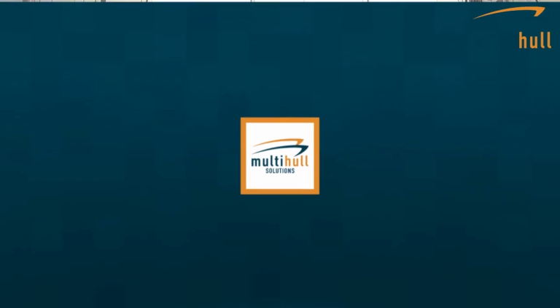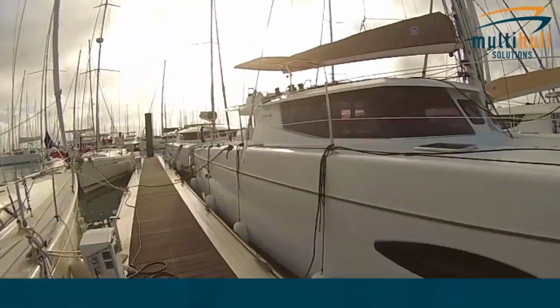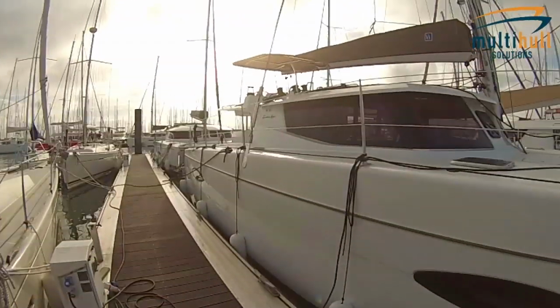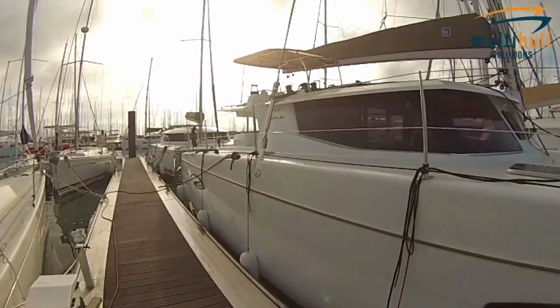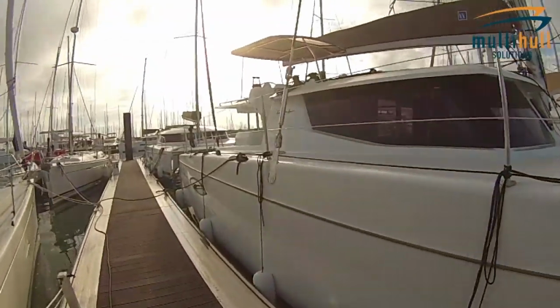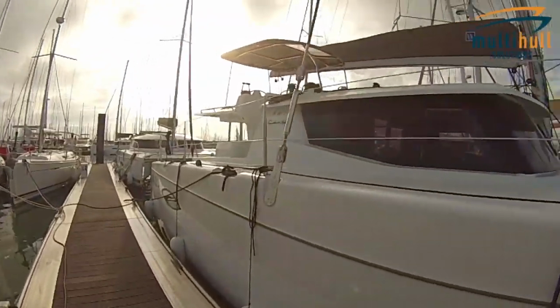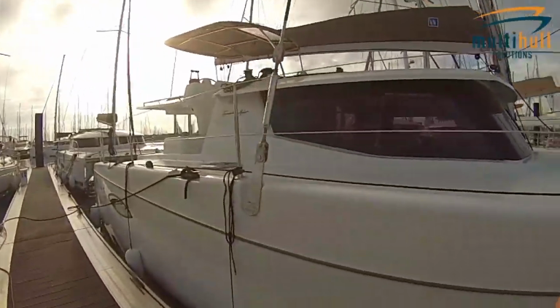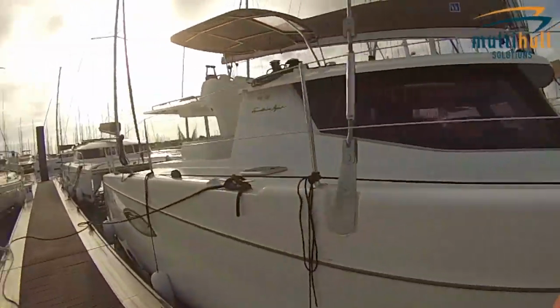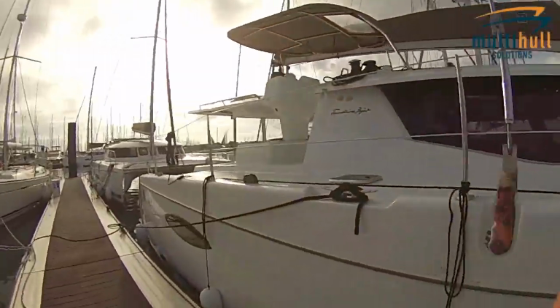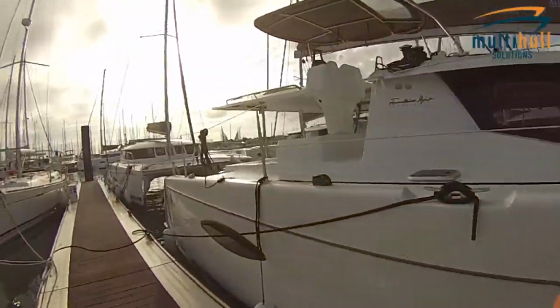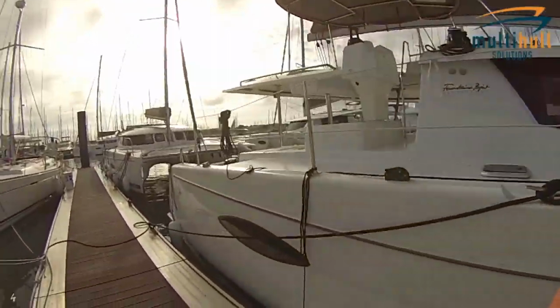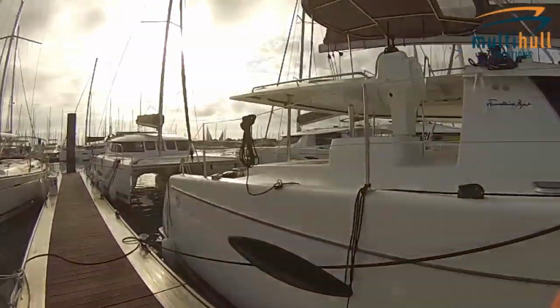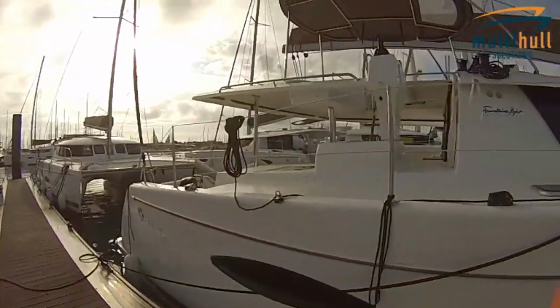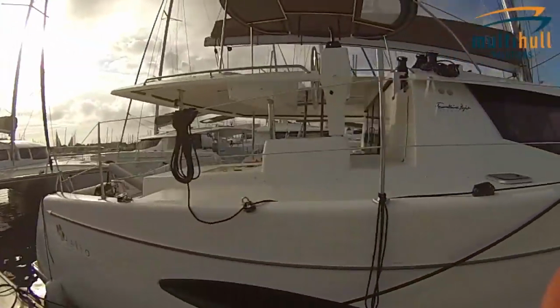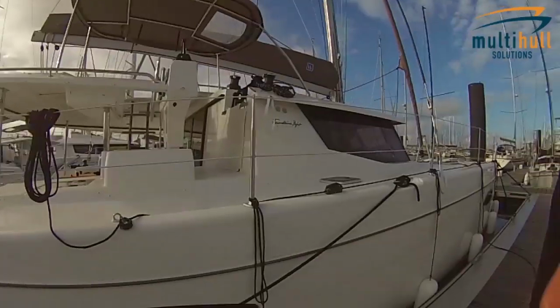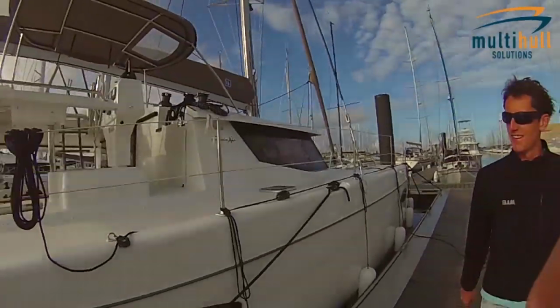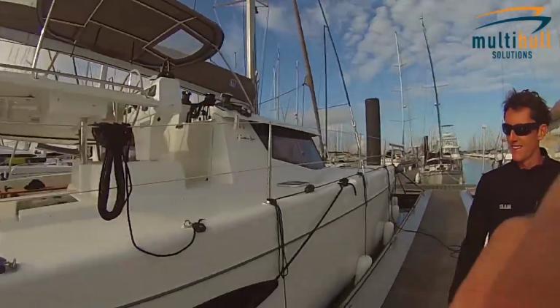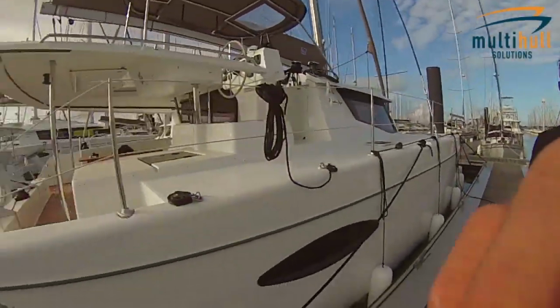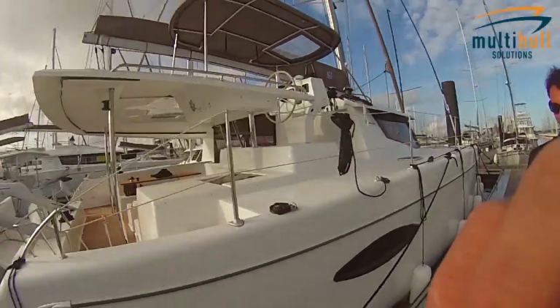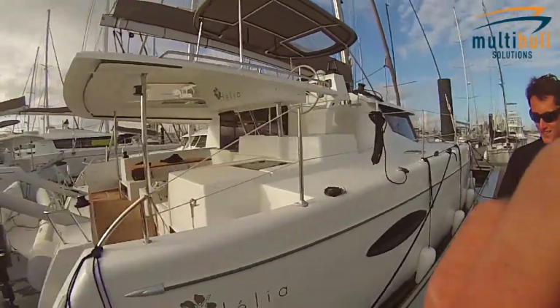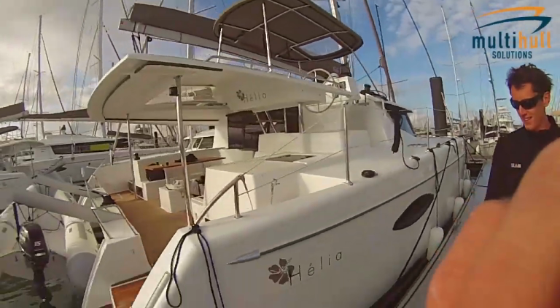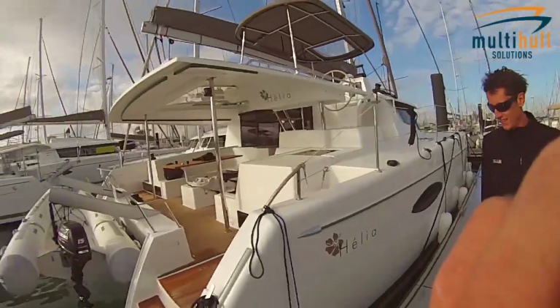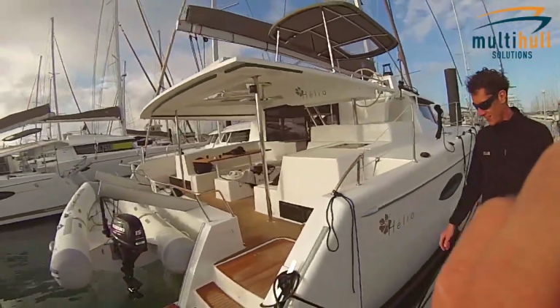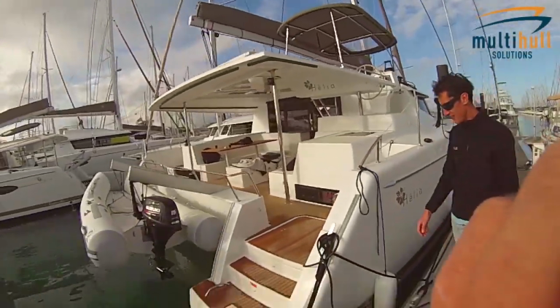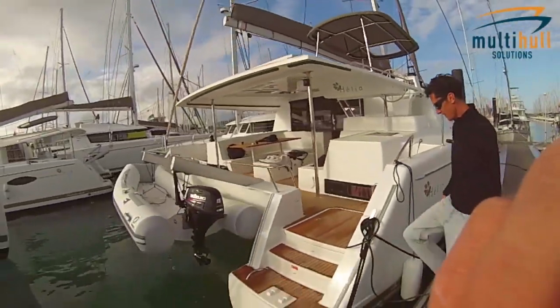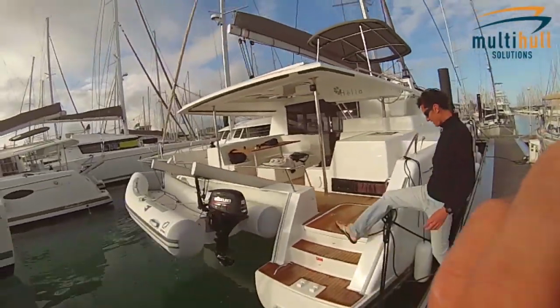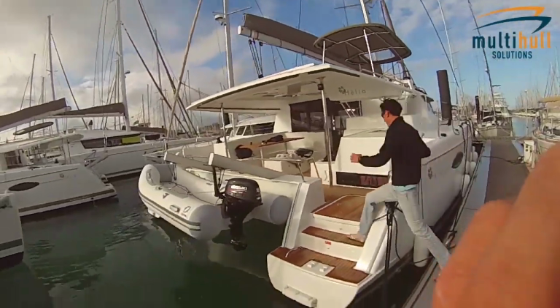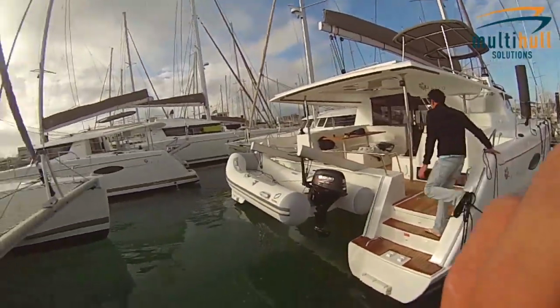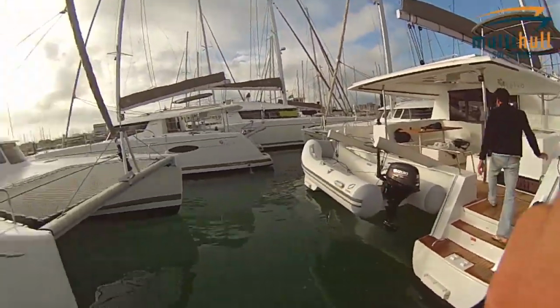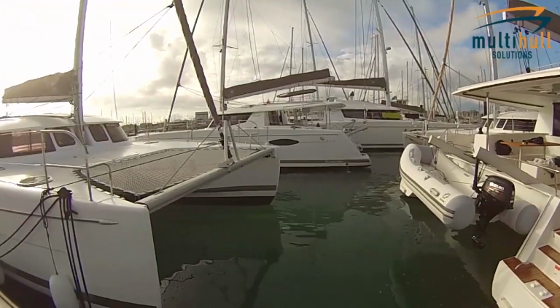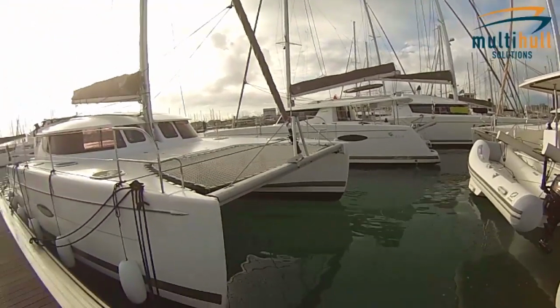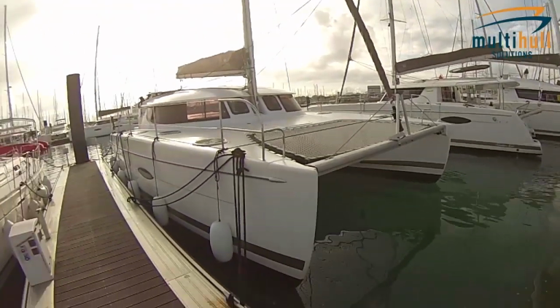And this is job number one — refuel the boat in the middle of all the boats. We want to get this one out. This next one is Graham Doyle's Helia, which we're just trying to get out.